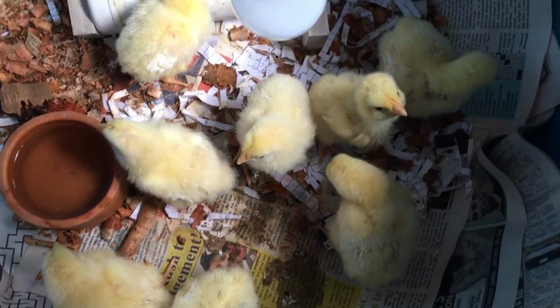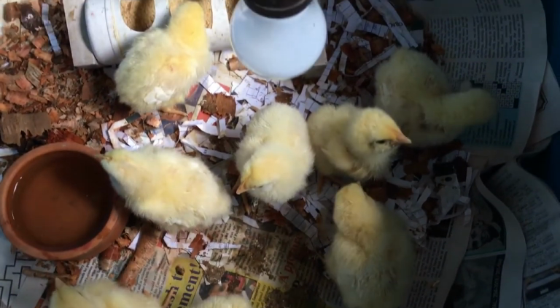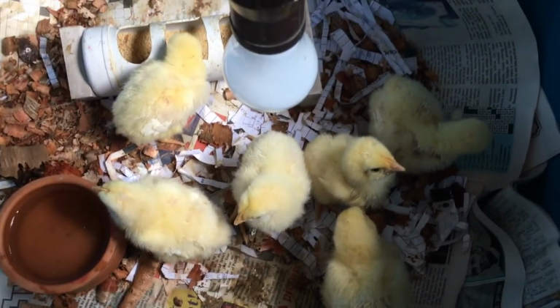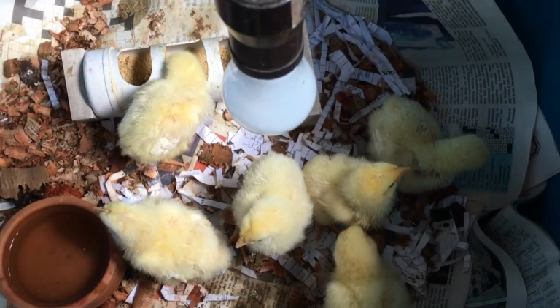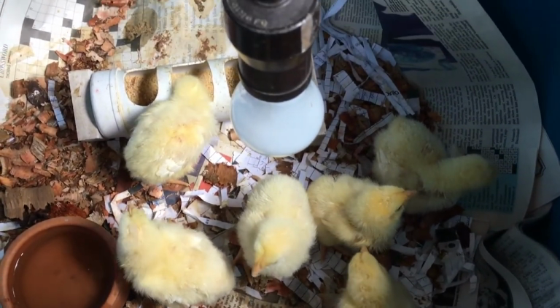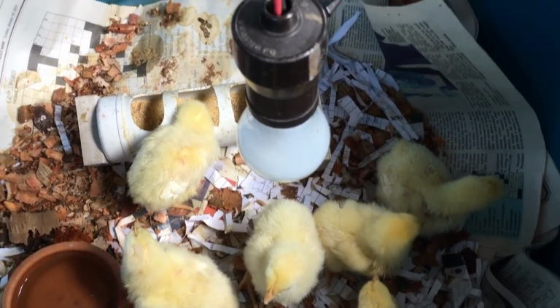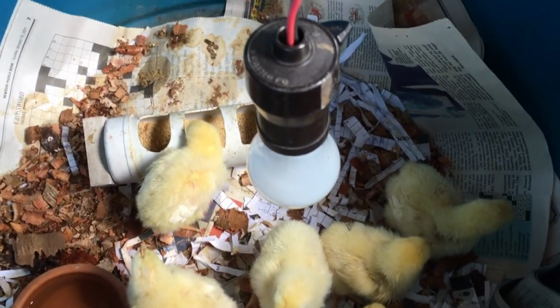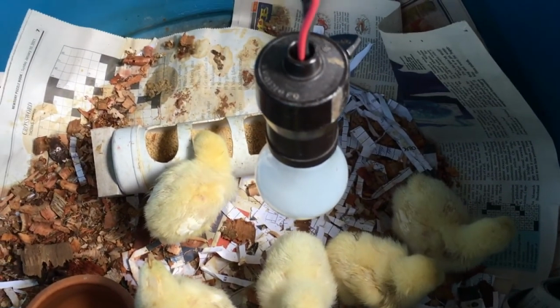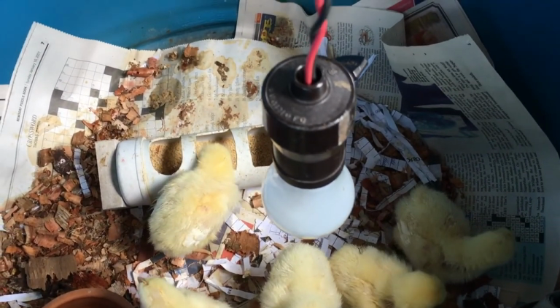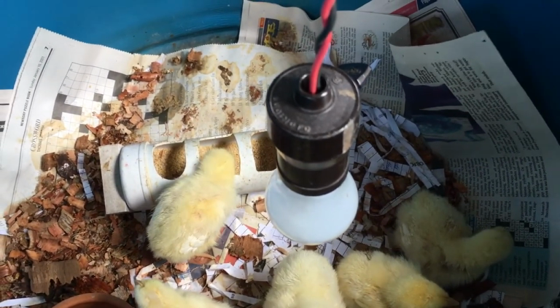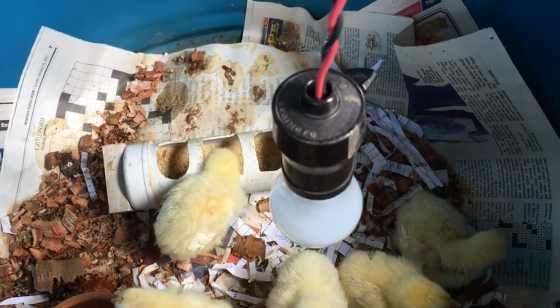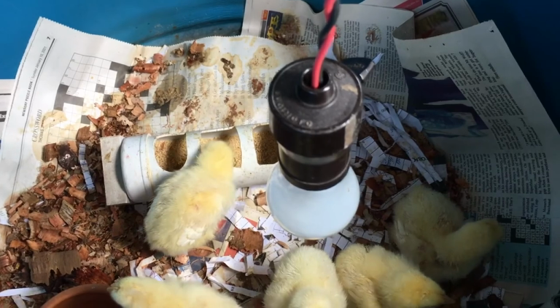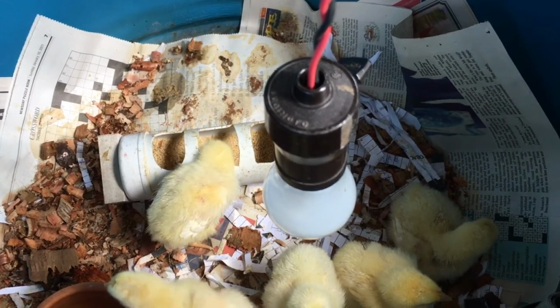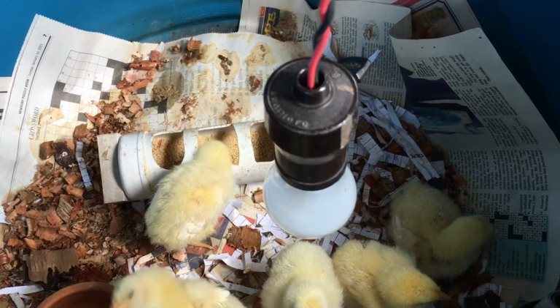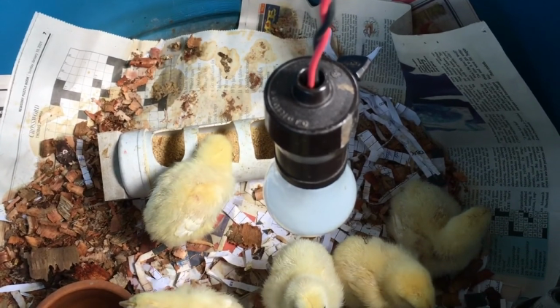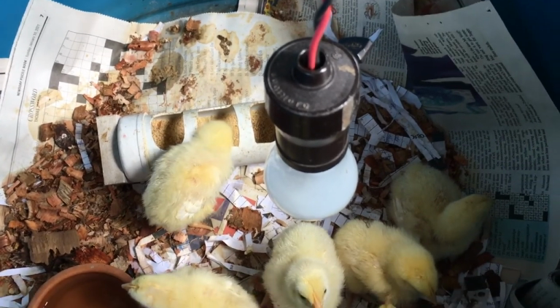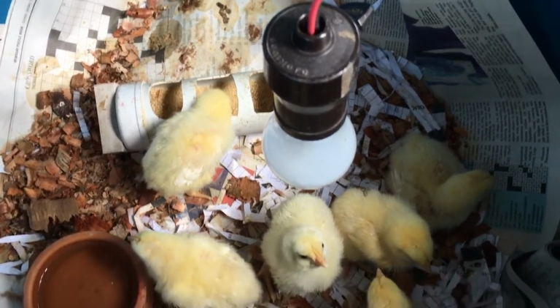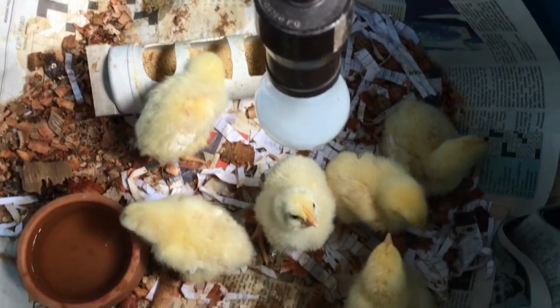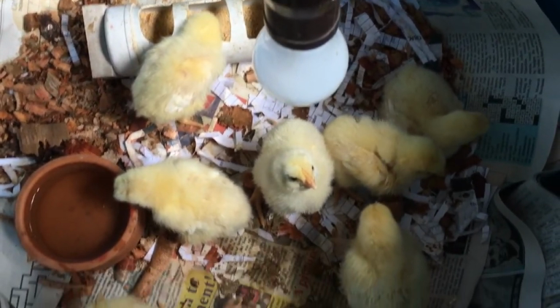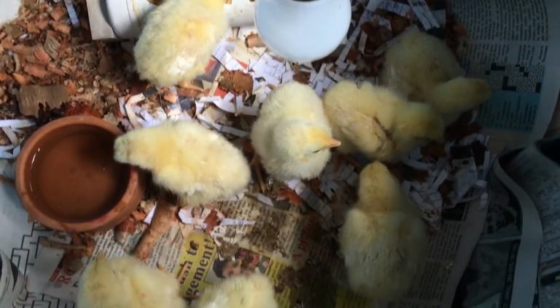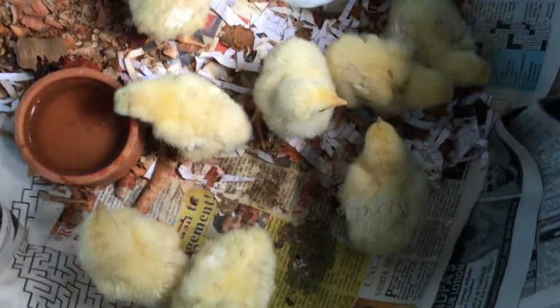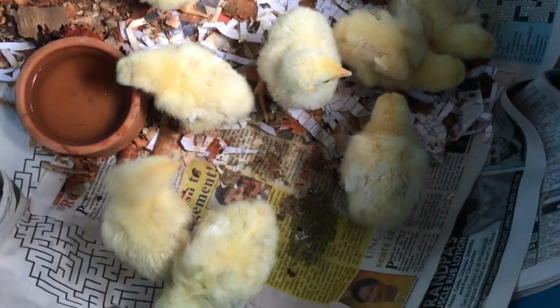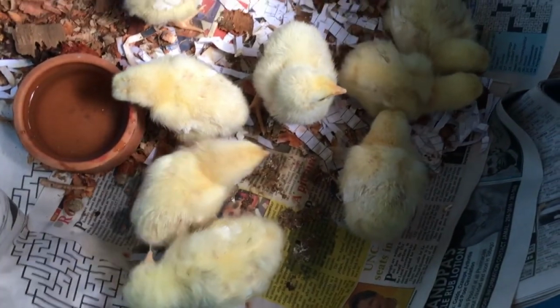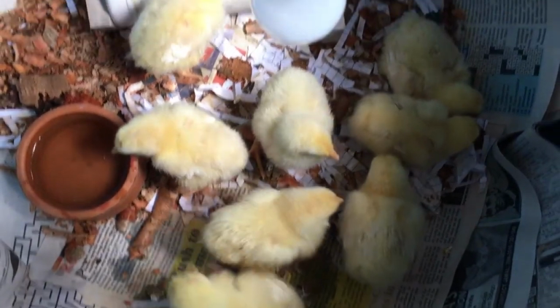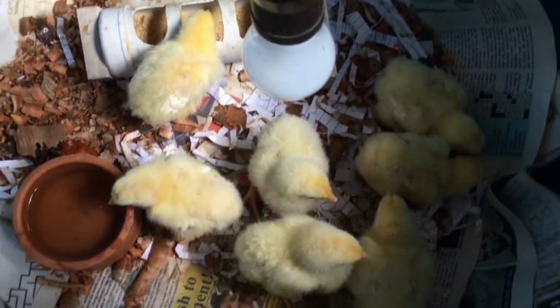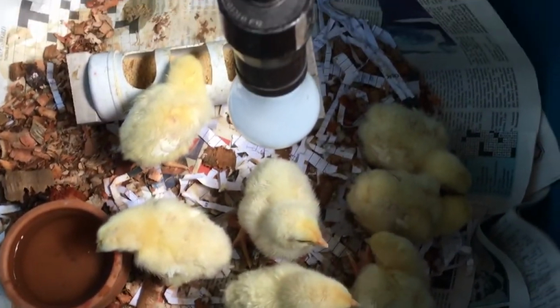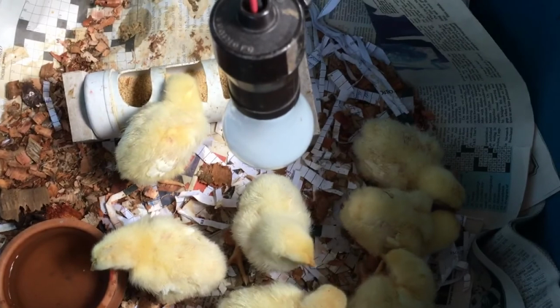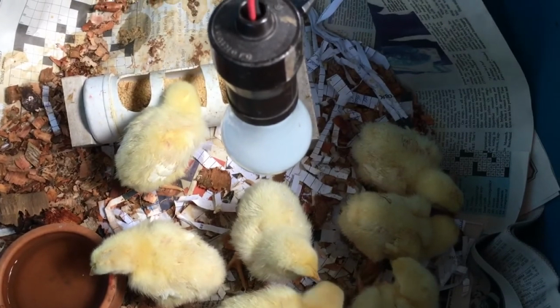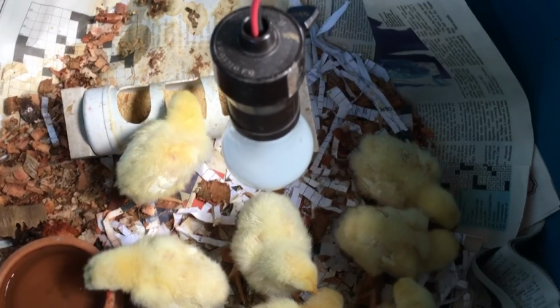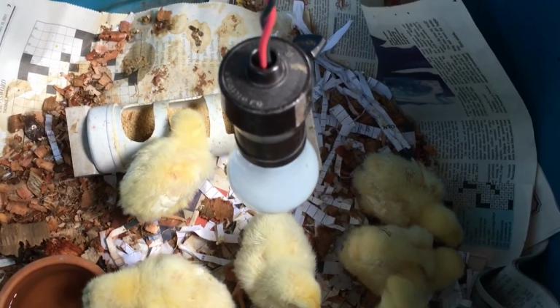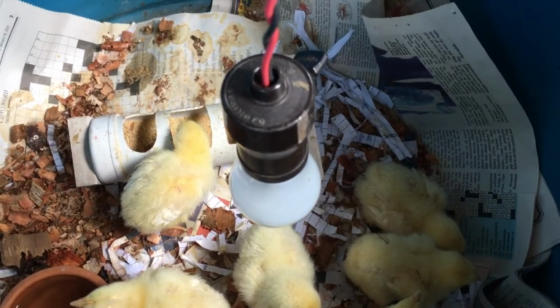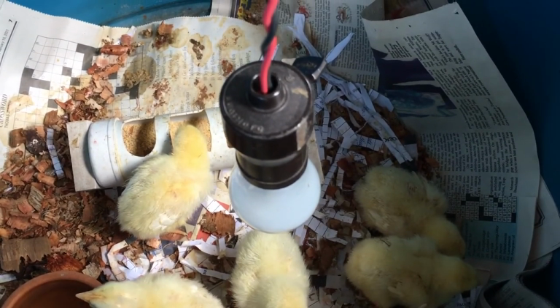So we're looking forward to the next few weeks of keeping them, raising them to adulthood and slaughter age.